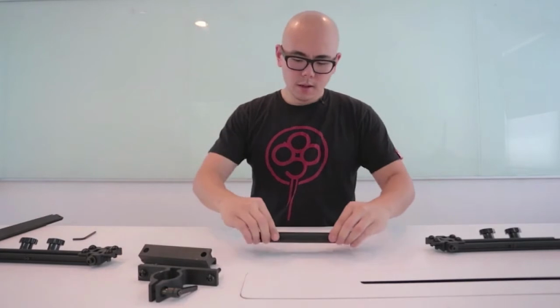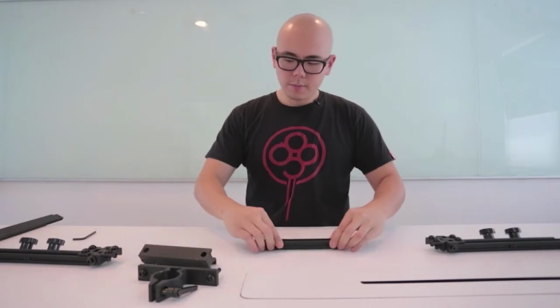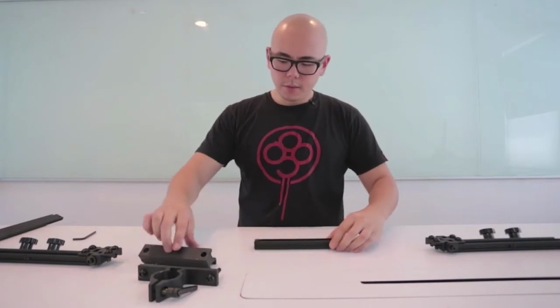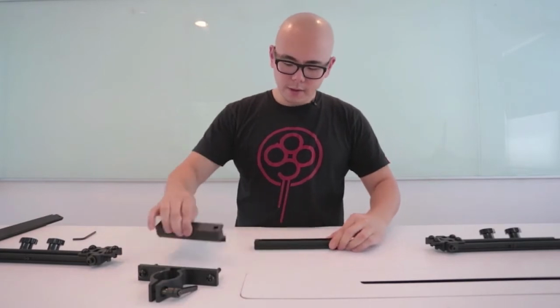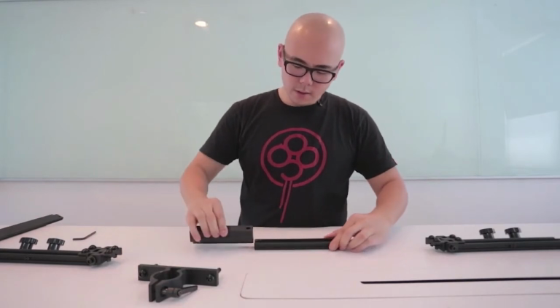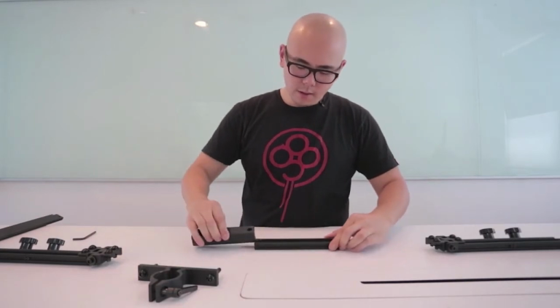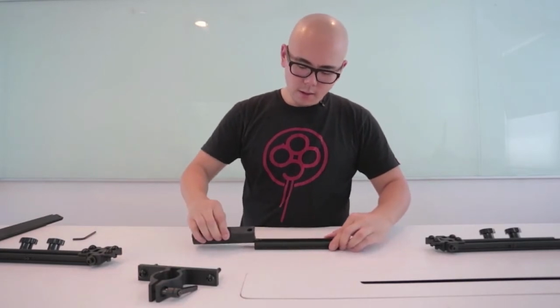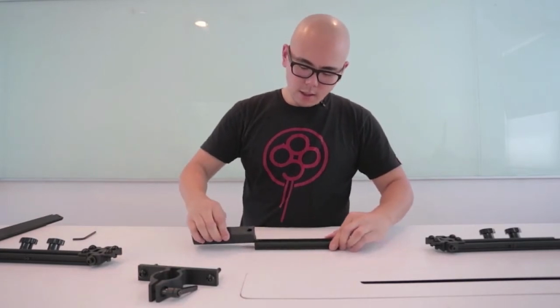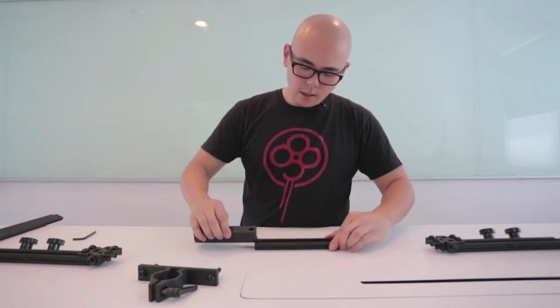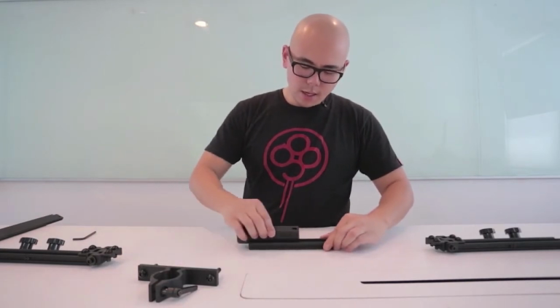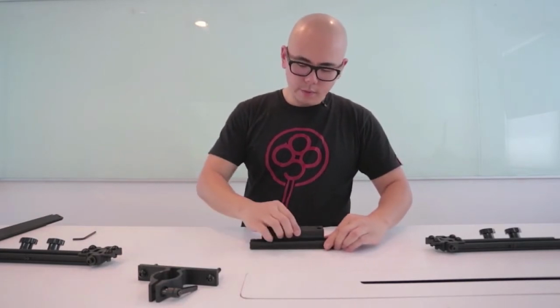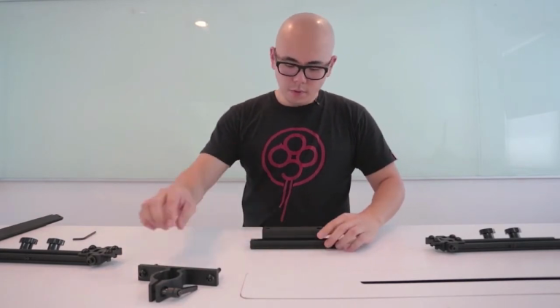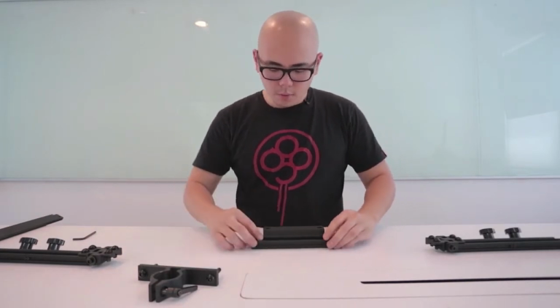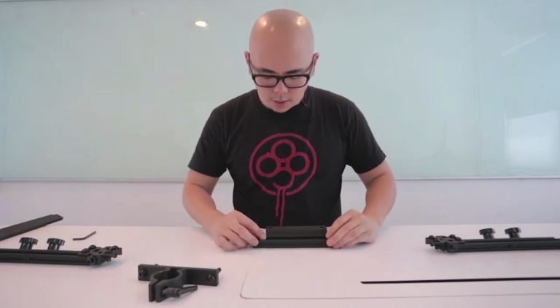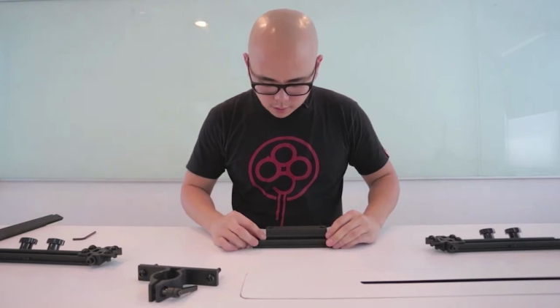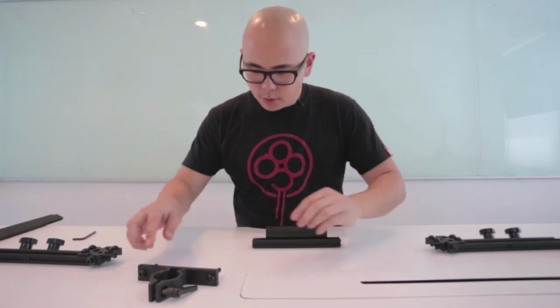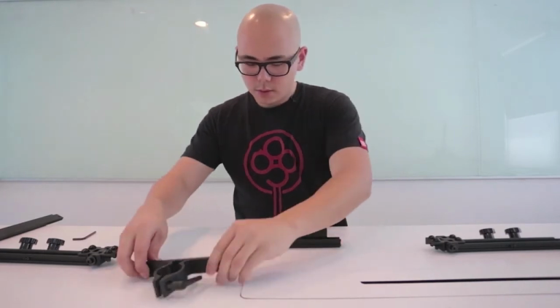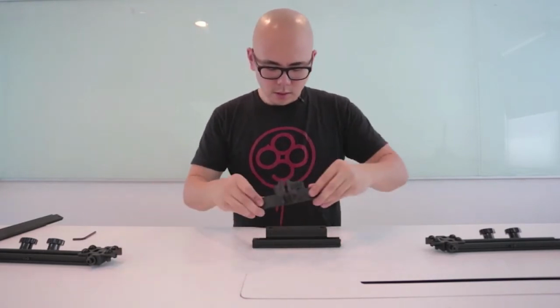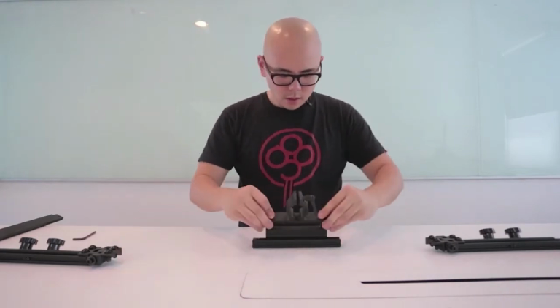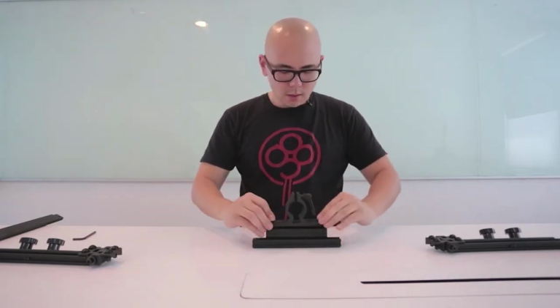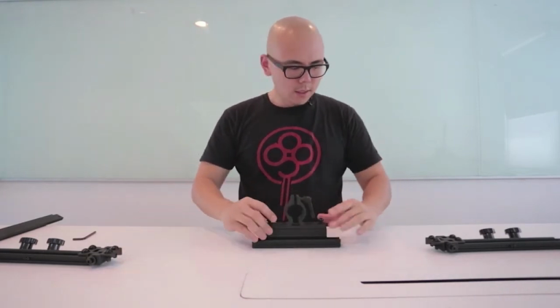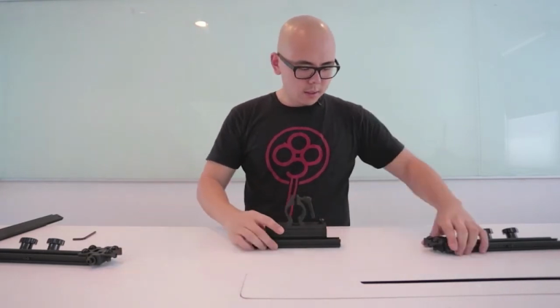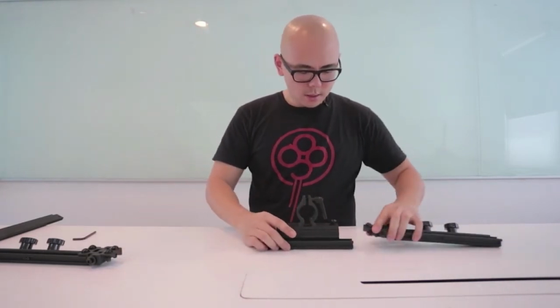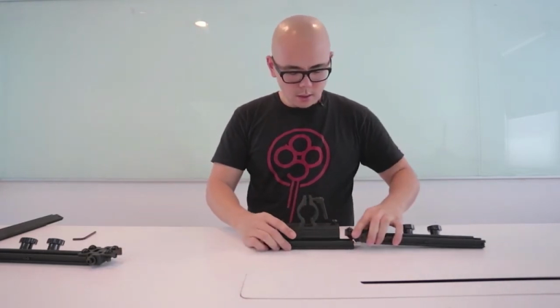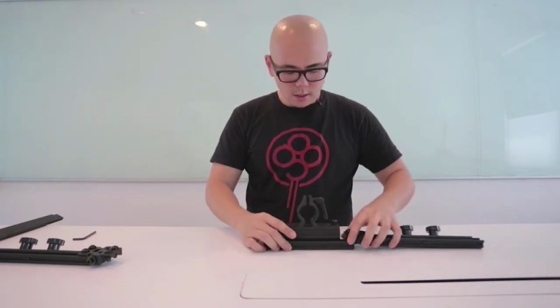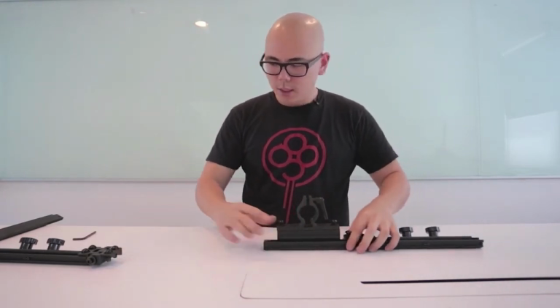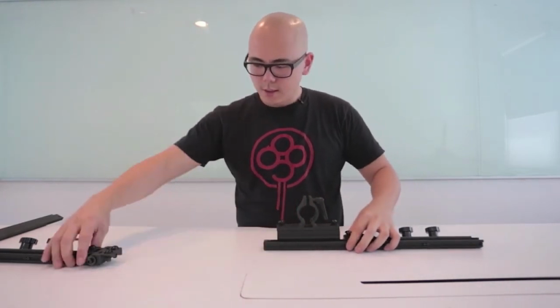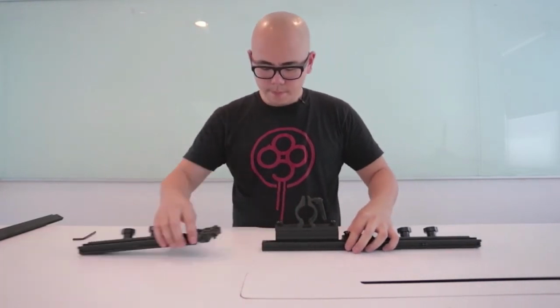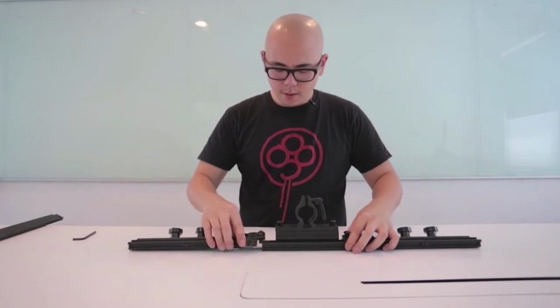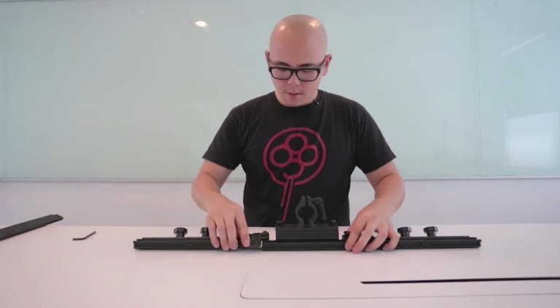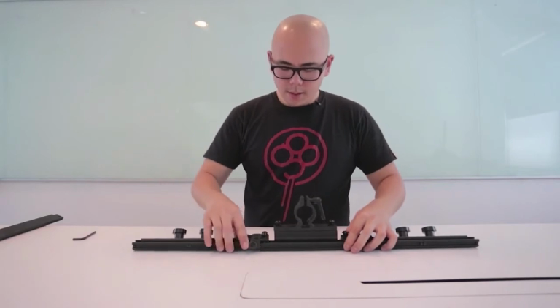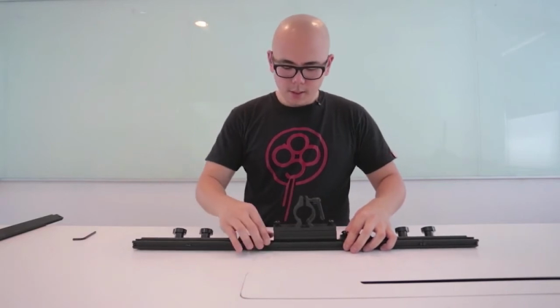Then simply place everything in as if it was for the long one as well. Line up the holes, set this in, place that in, place this in.